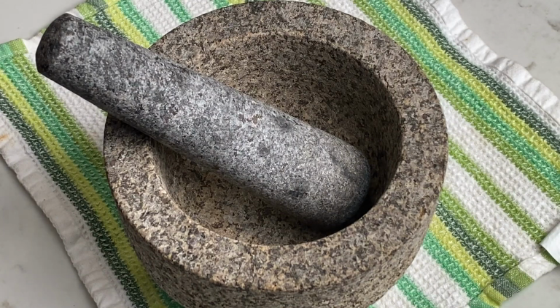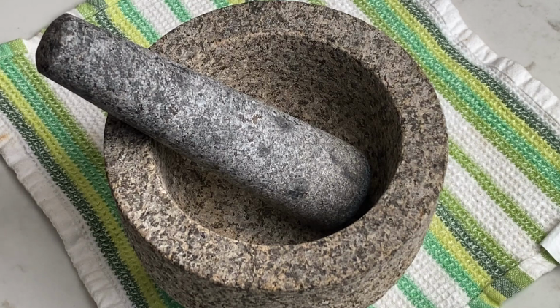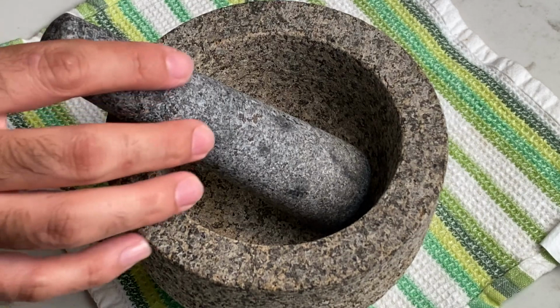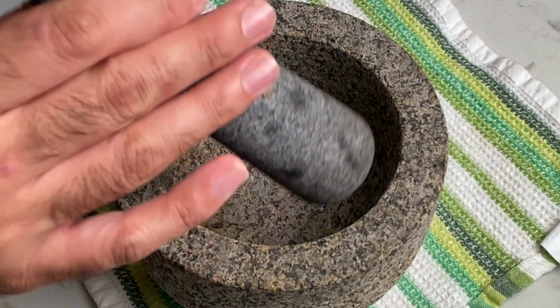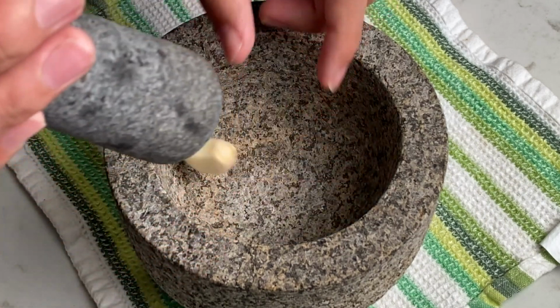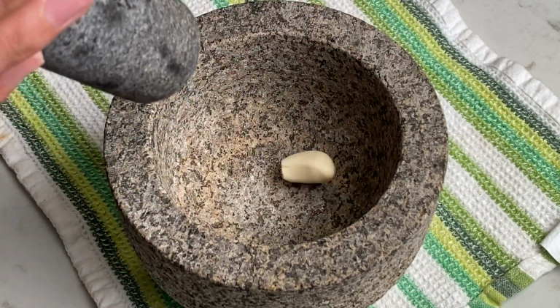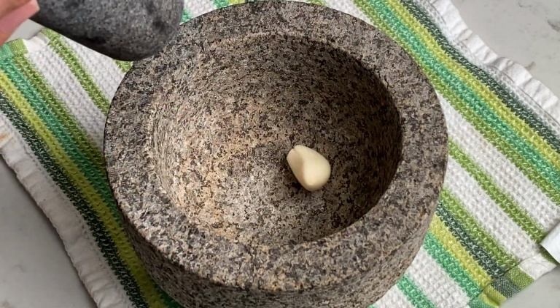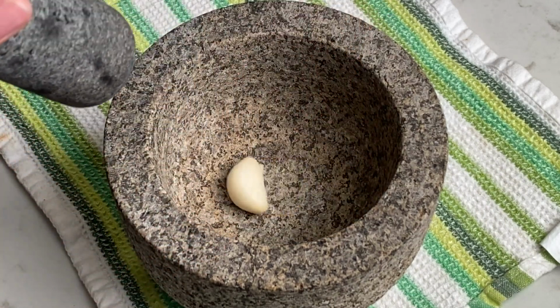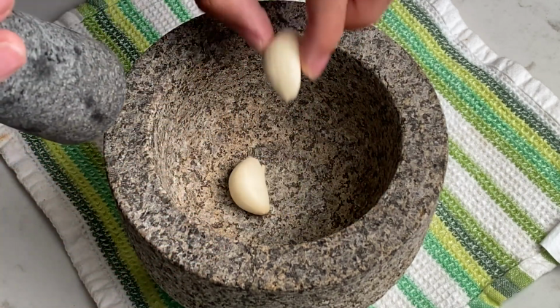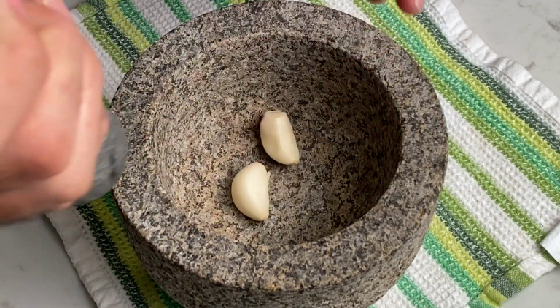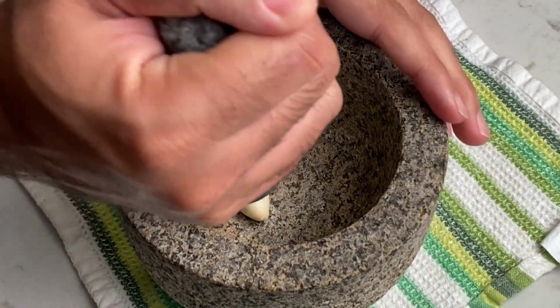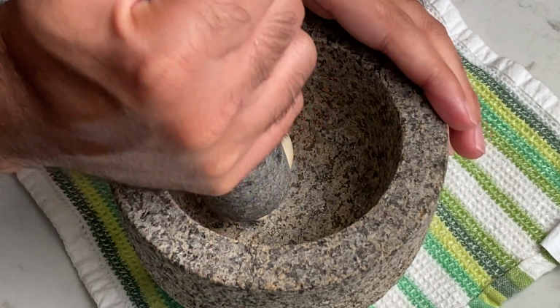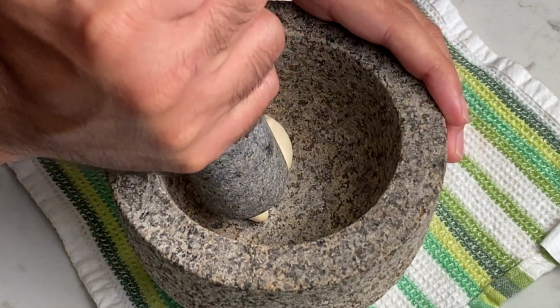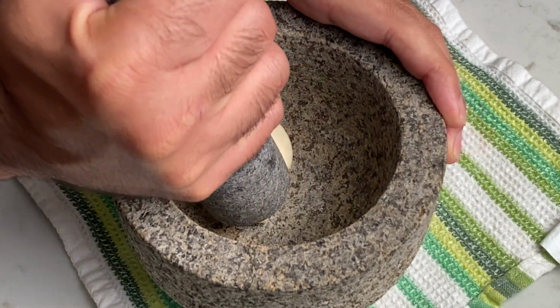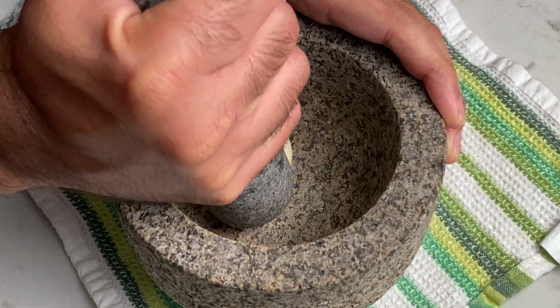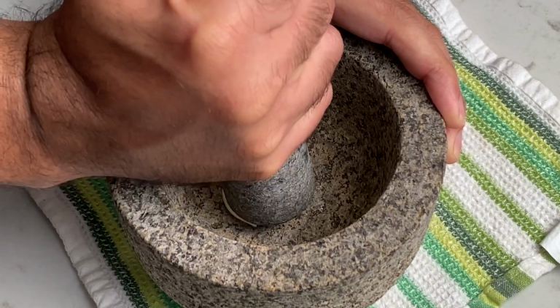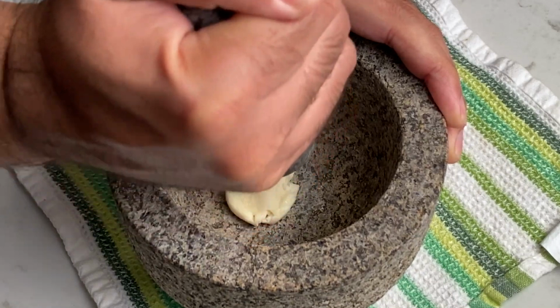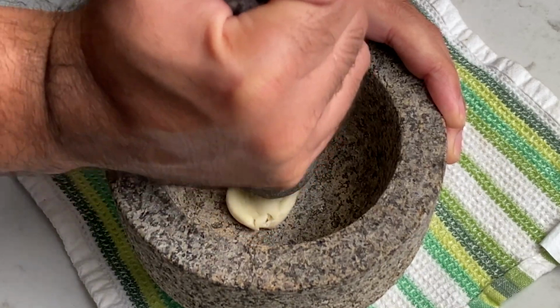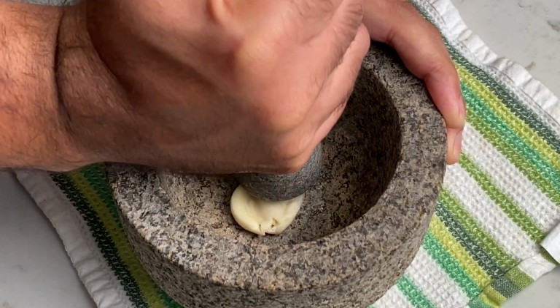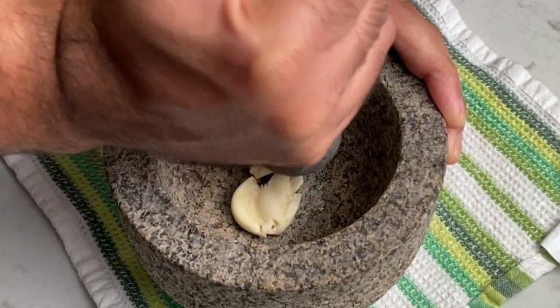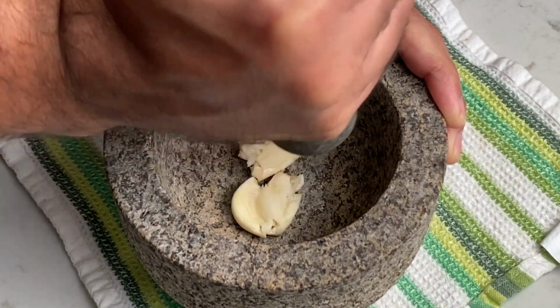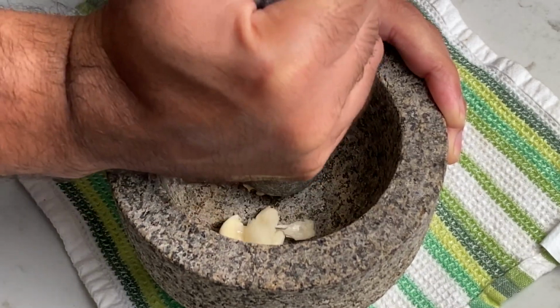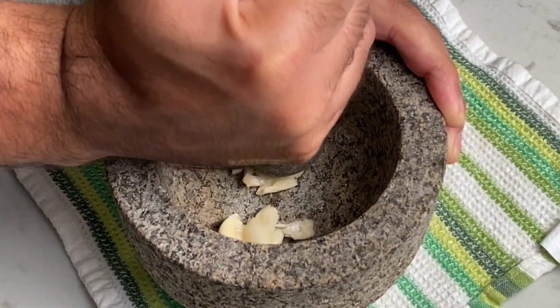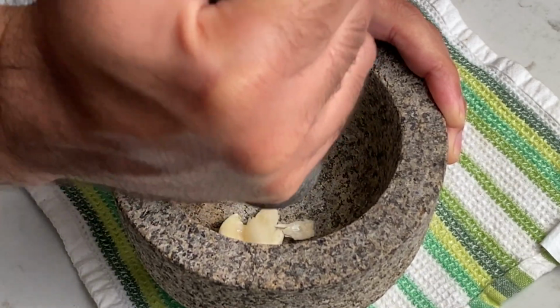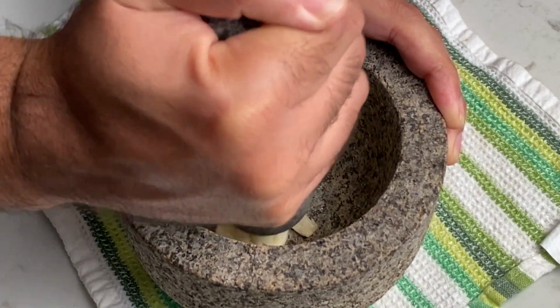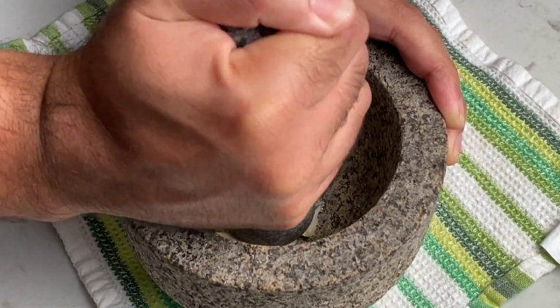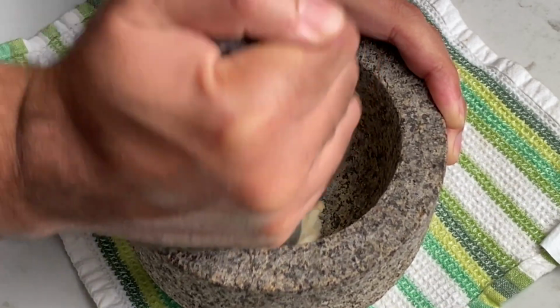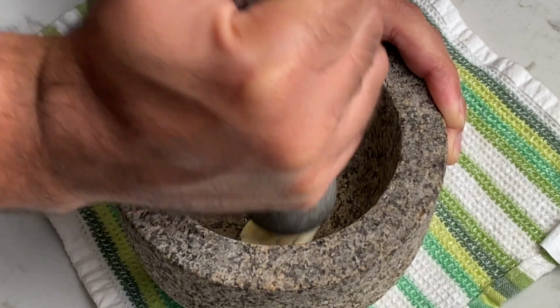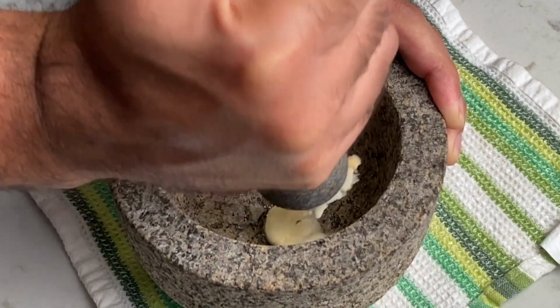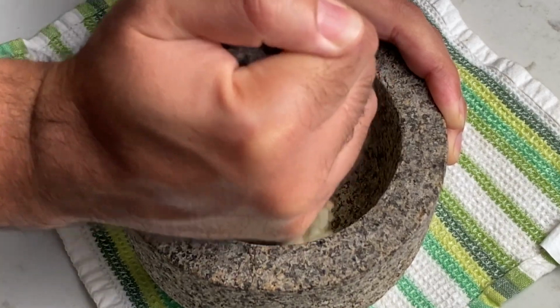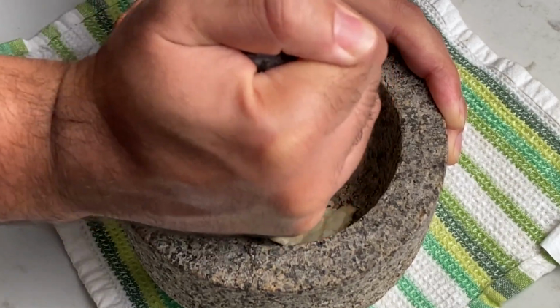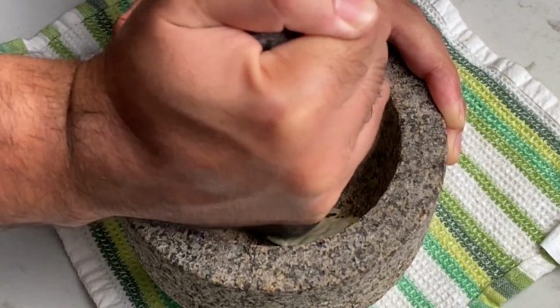The first step is to make the marinade, and for that I suggest using a mortar and pestle. Now's the time you can finally open that box from your wedding registry 15 years ago, provided you haven't regifted it to a co-worker.